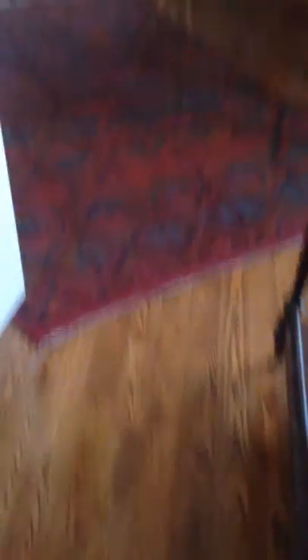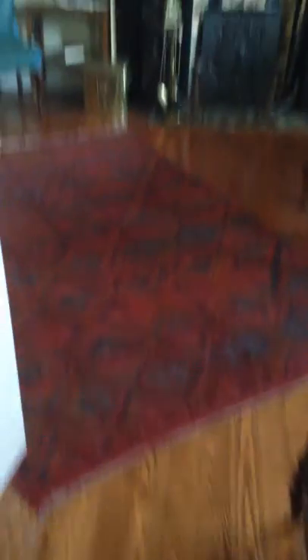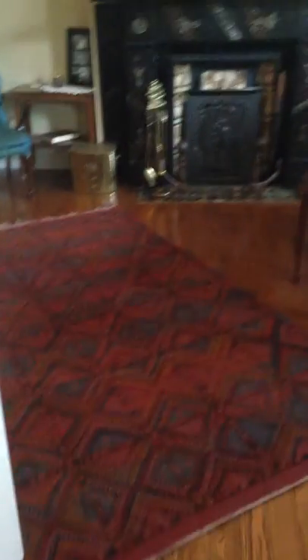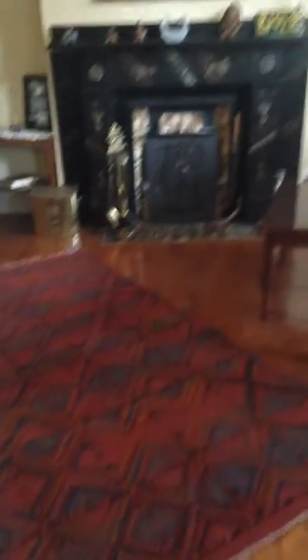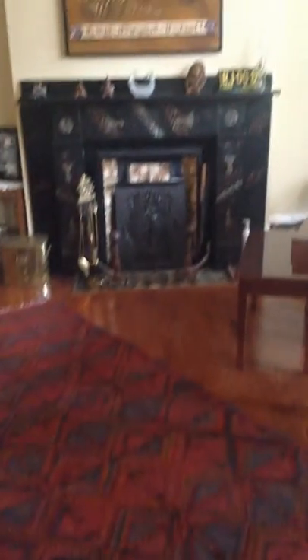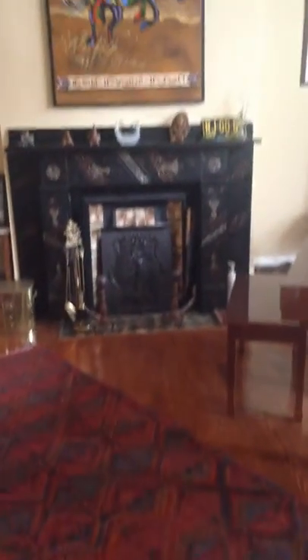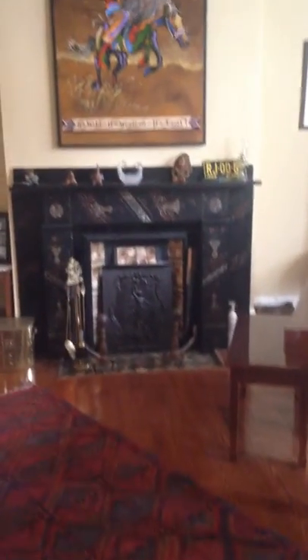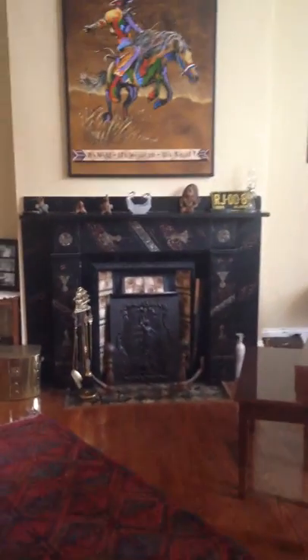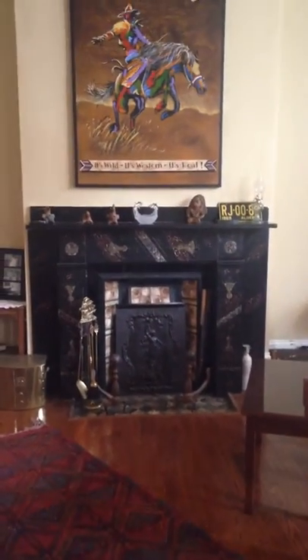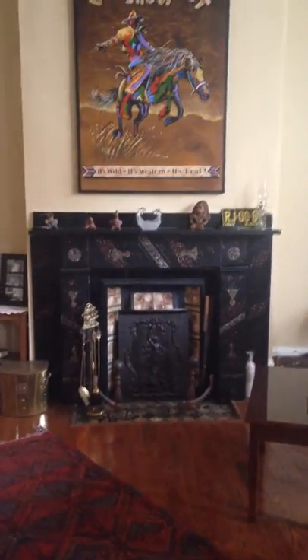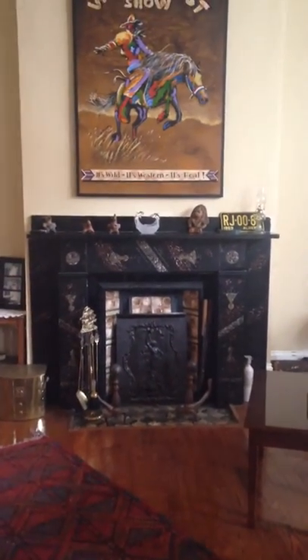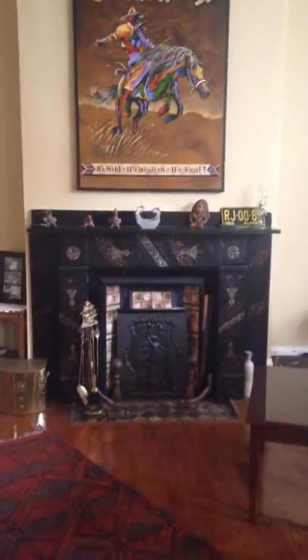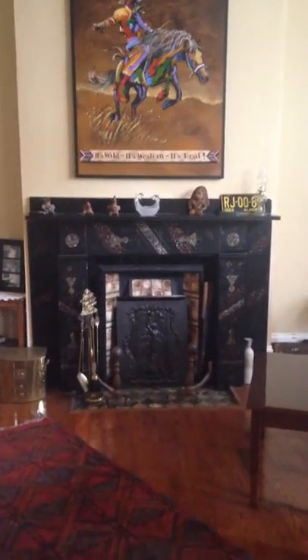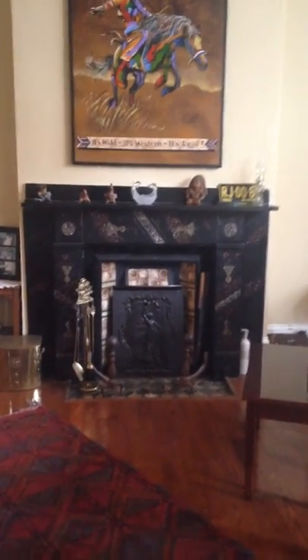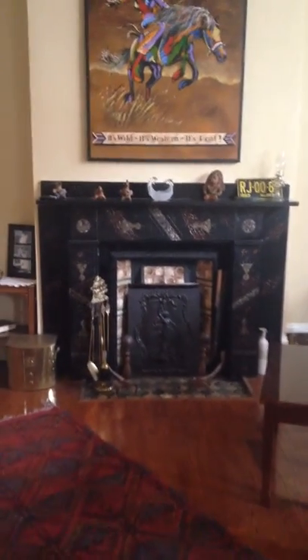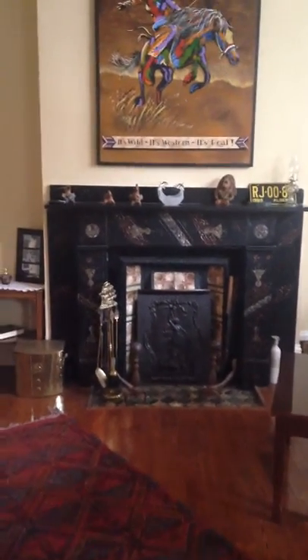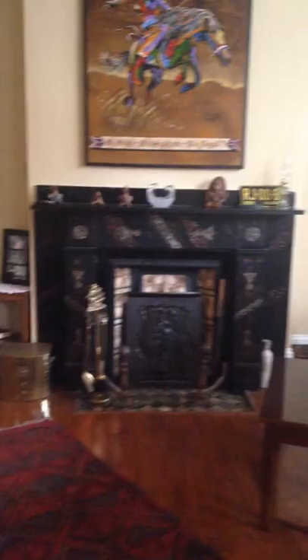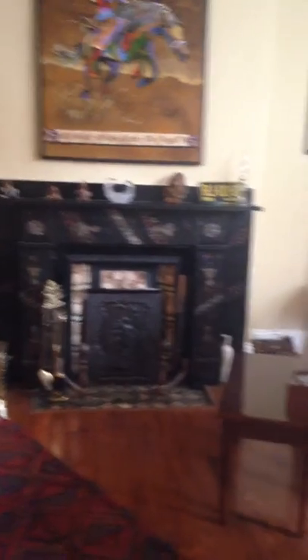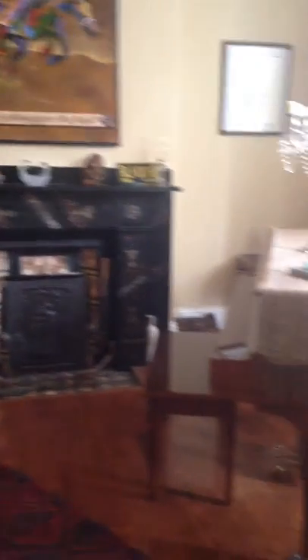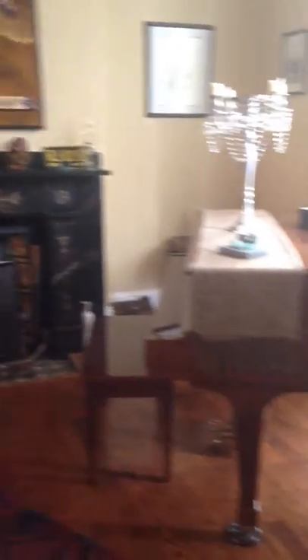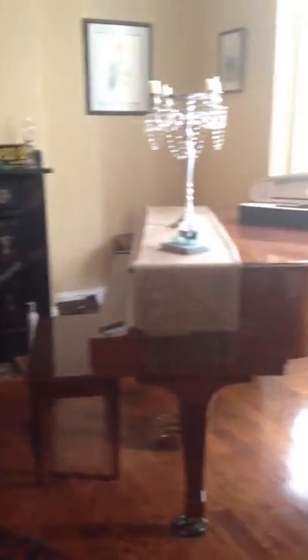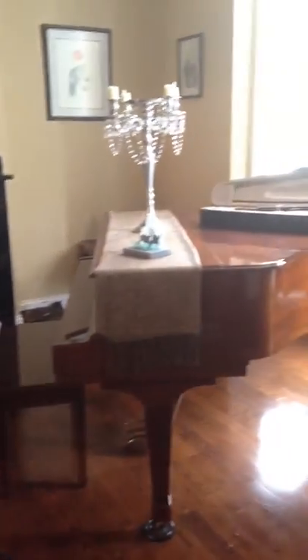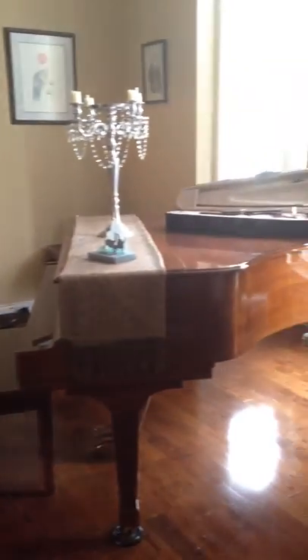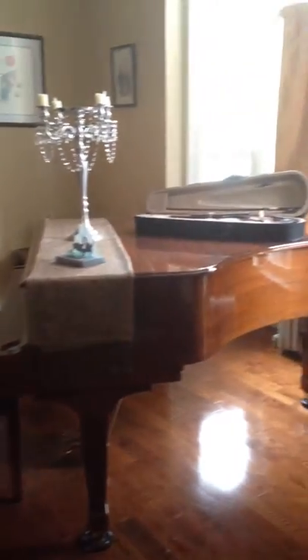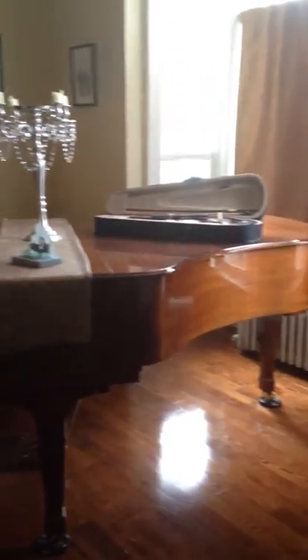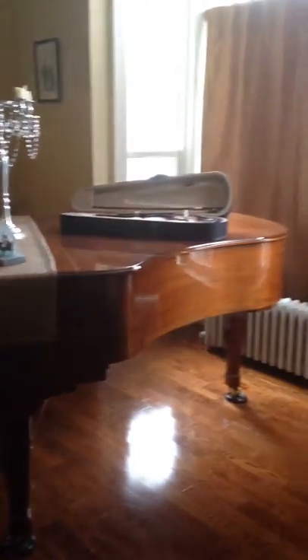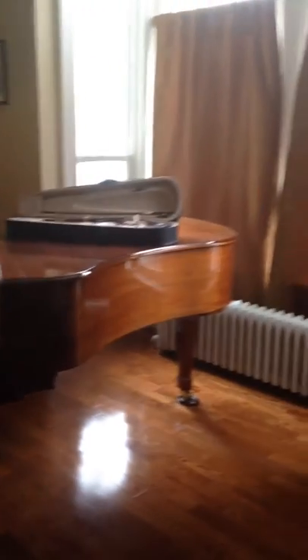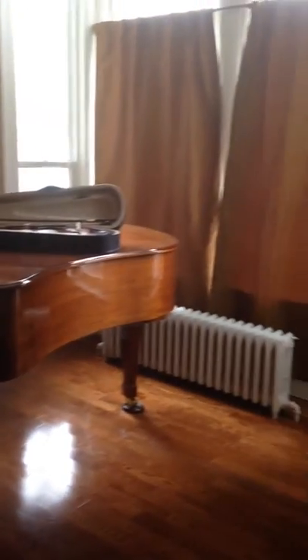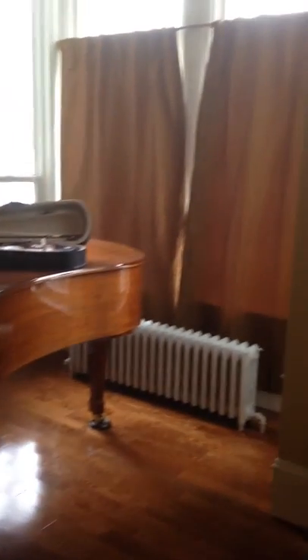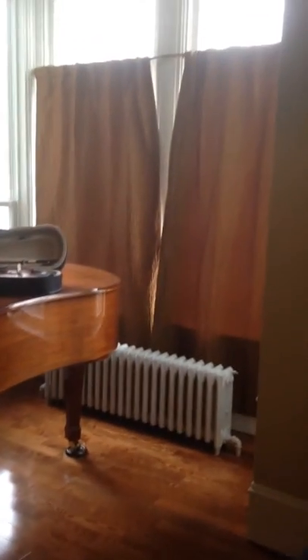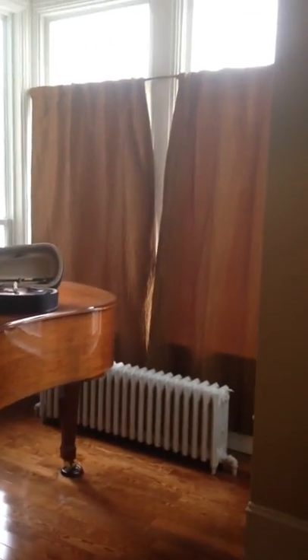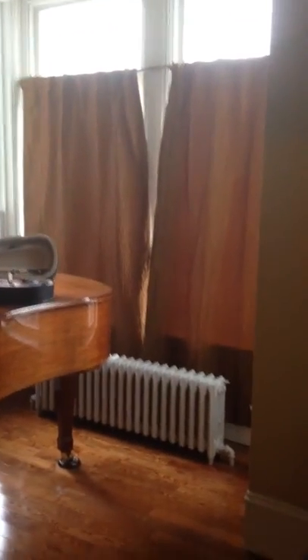Into the living room — the spectacular fireplace. Look at that. A room for a grand piano. Nice big bay window.